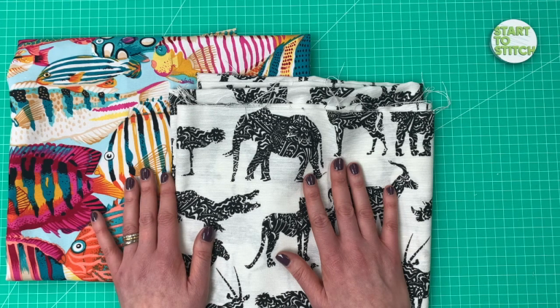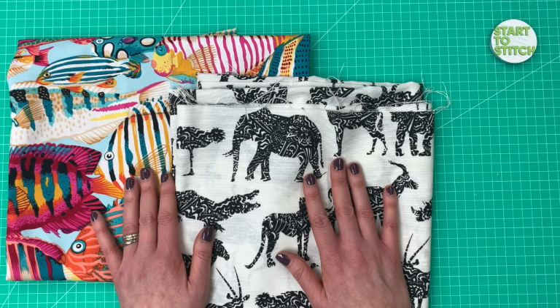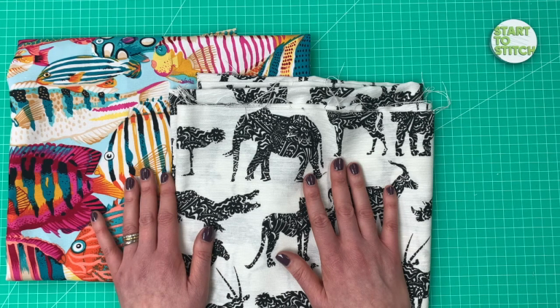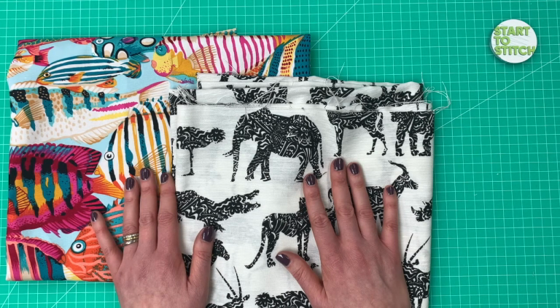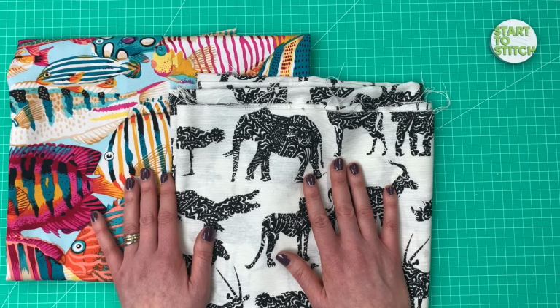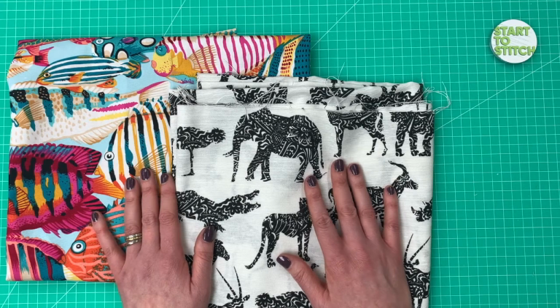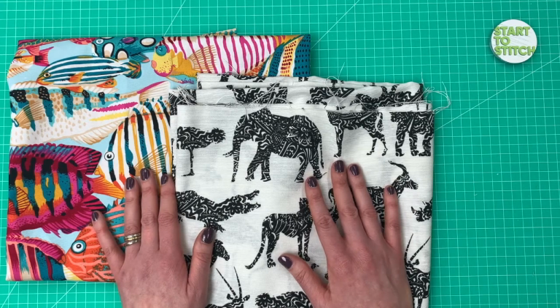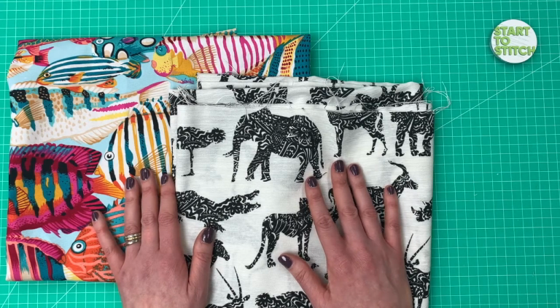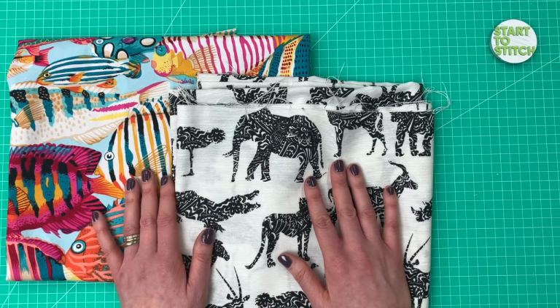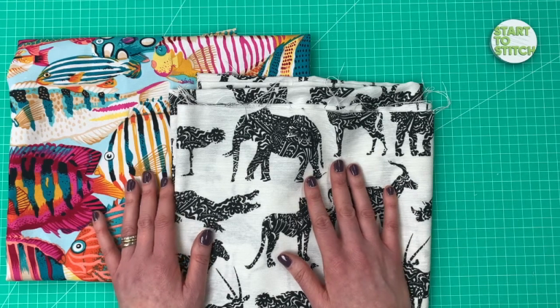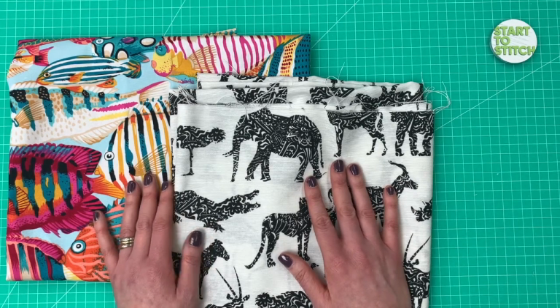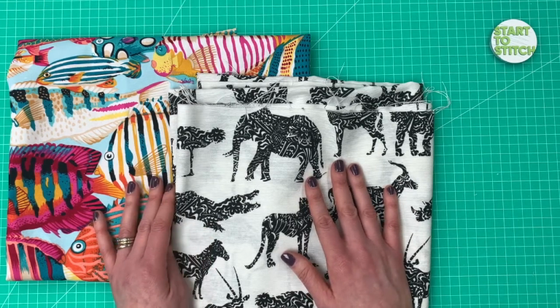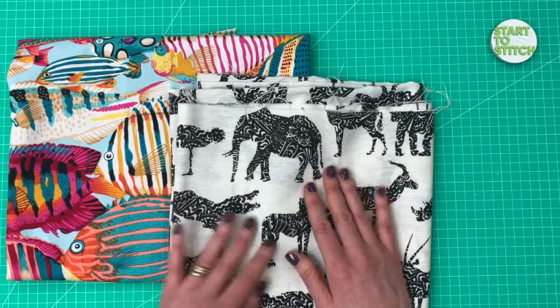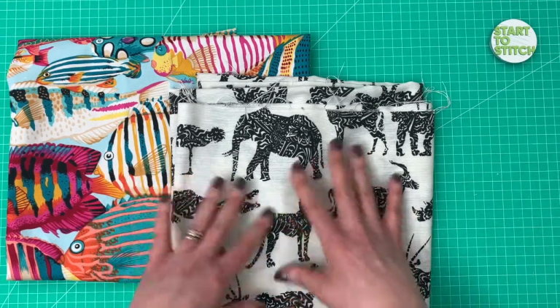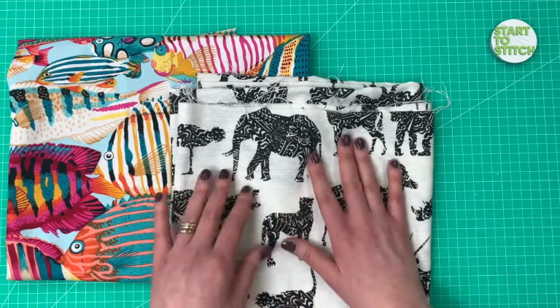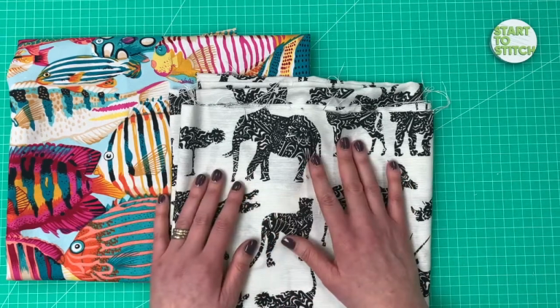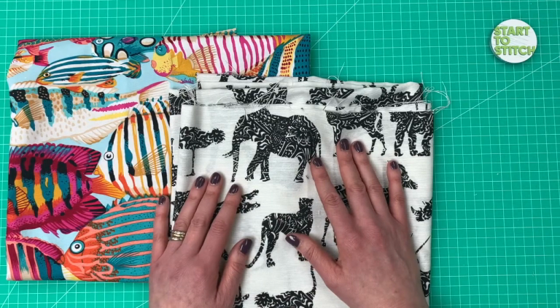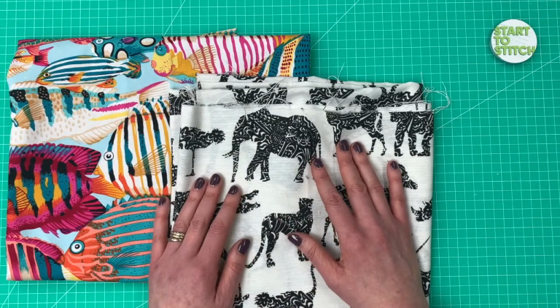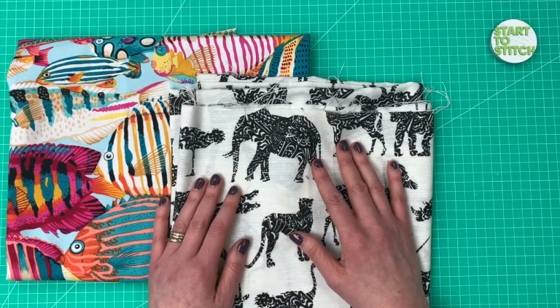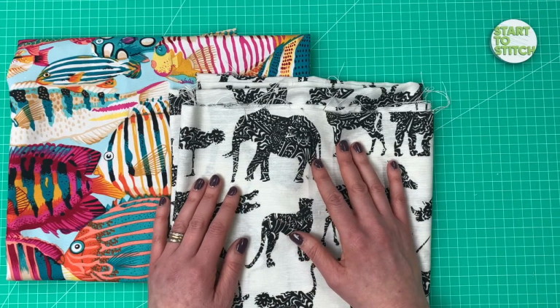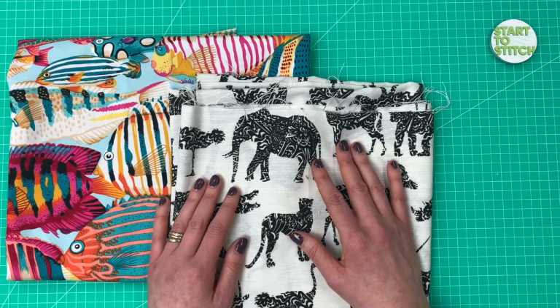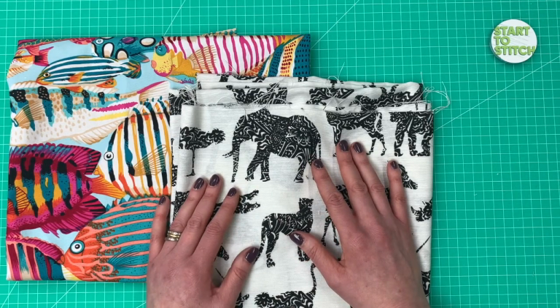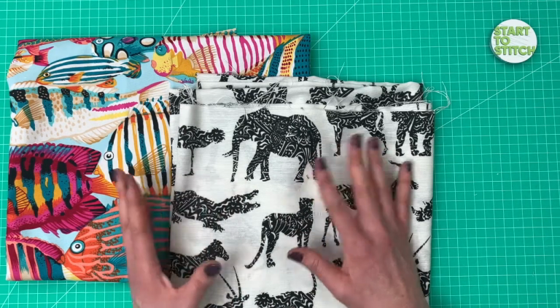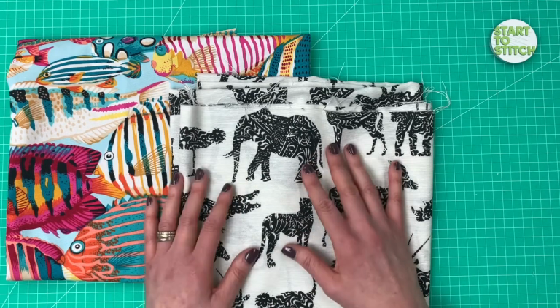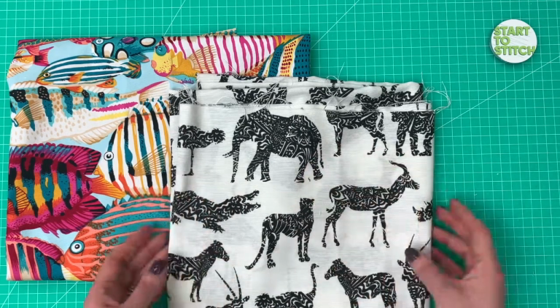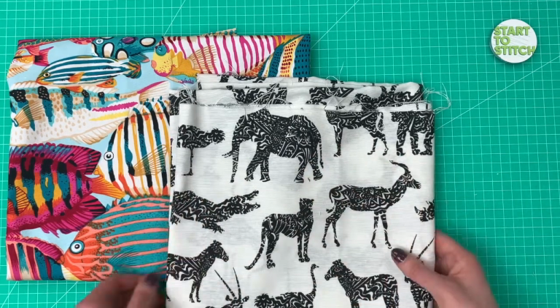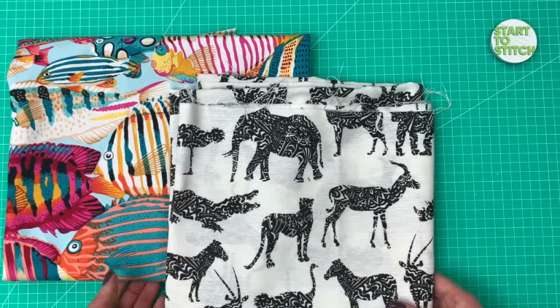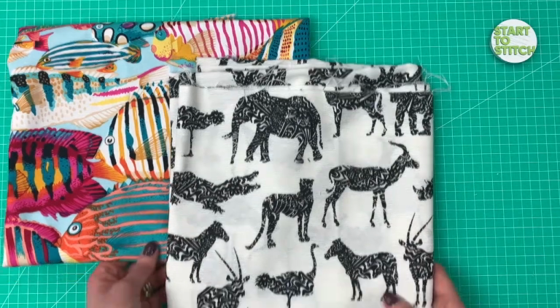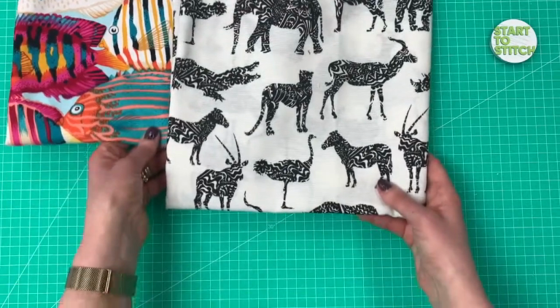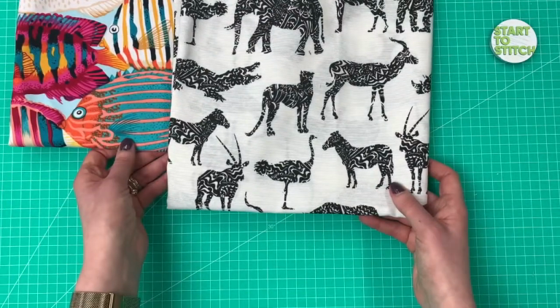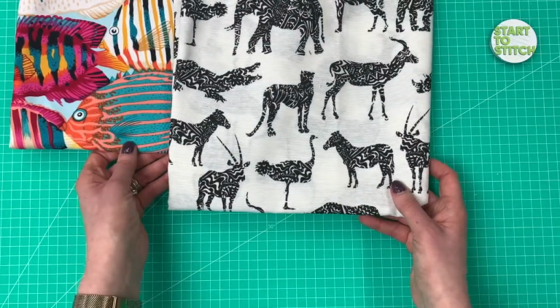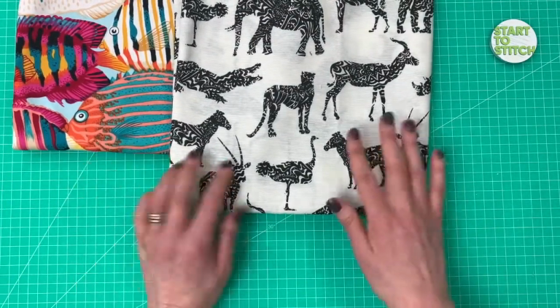Other fabric options include a drill, a canvas, a twill, or denim if you wanted something a bit less printy and interior-style. Those are the options for fabric.